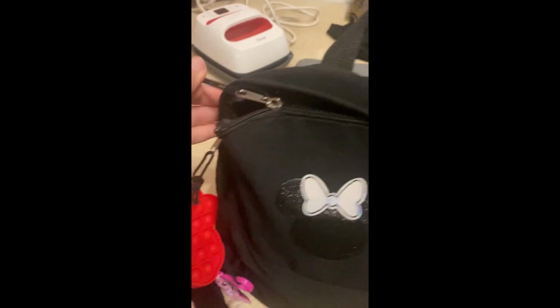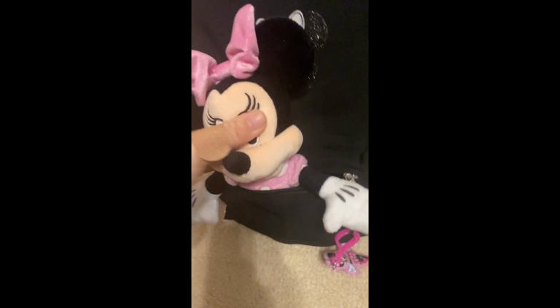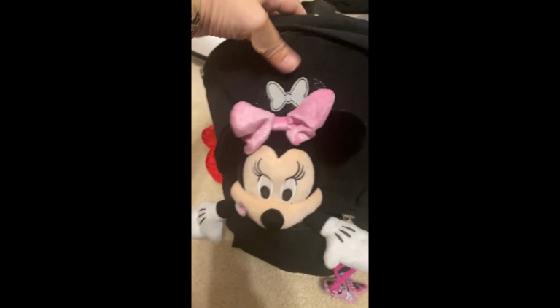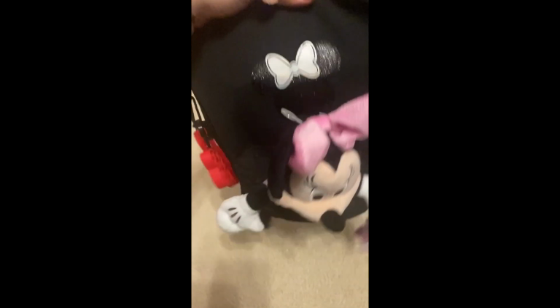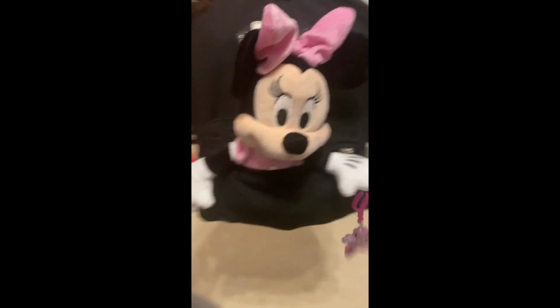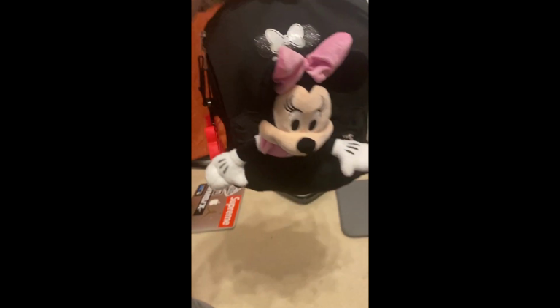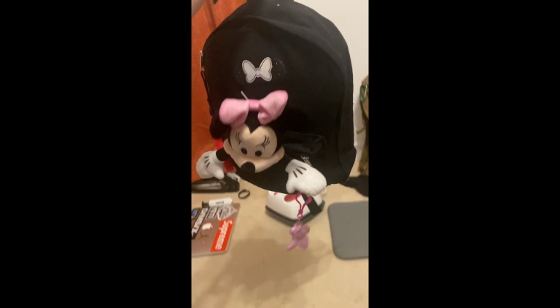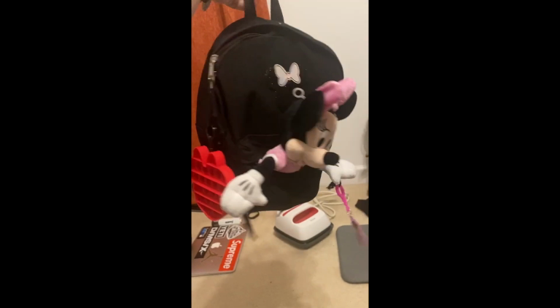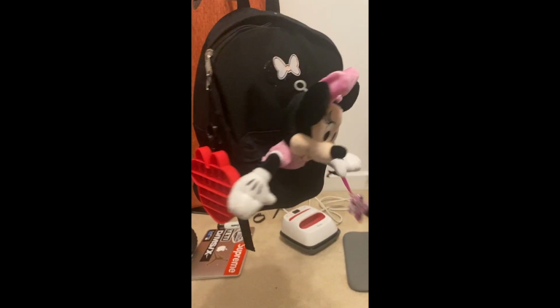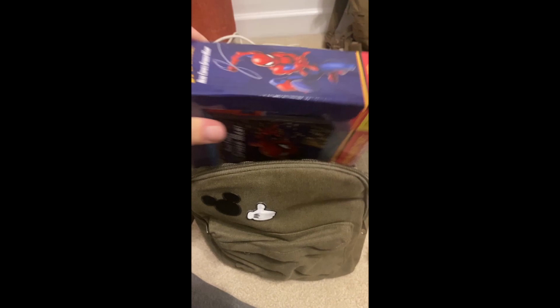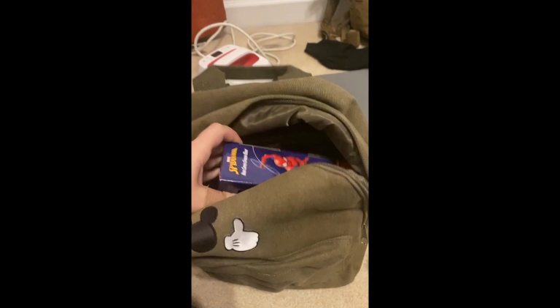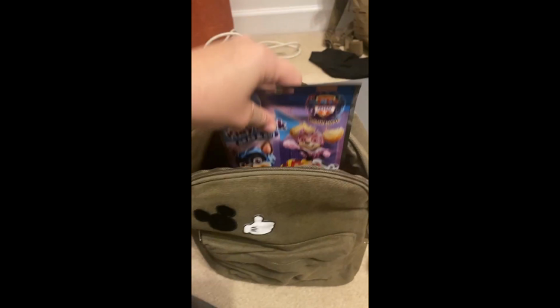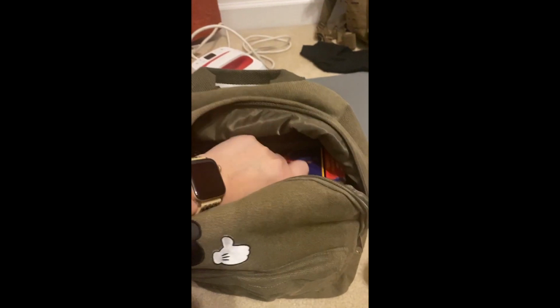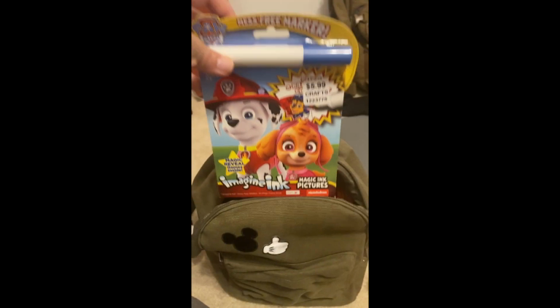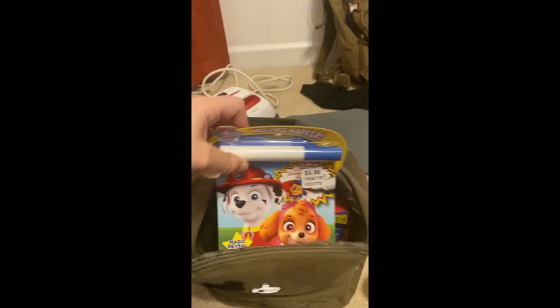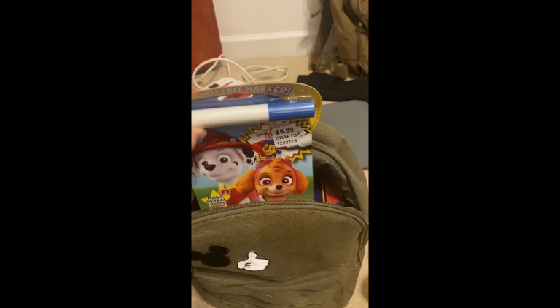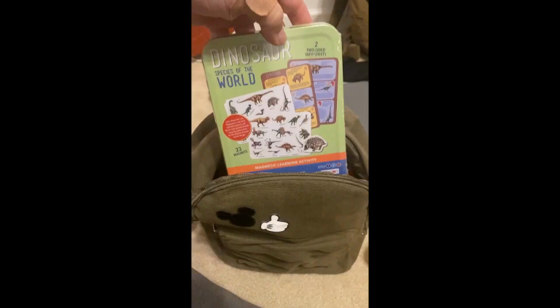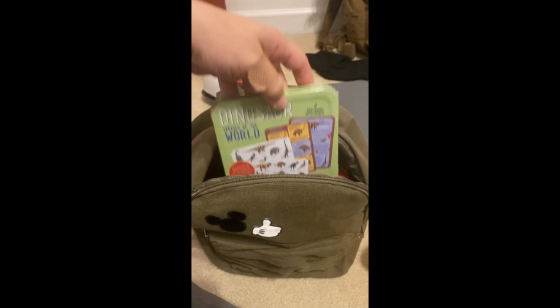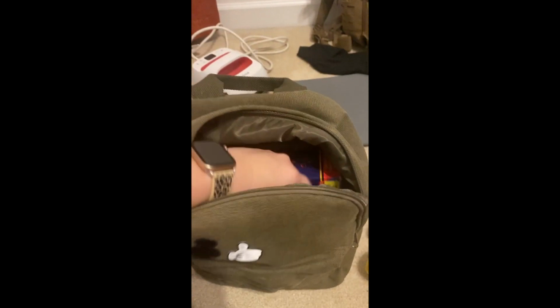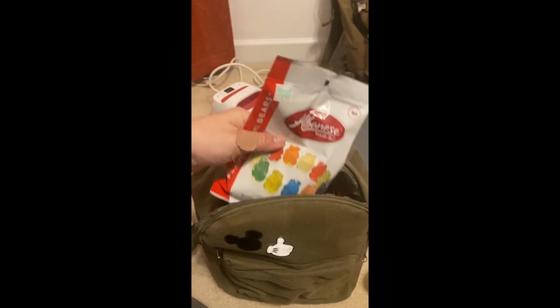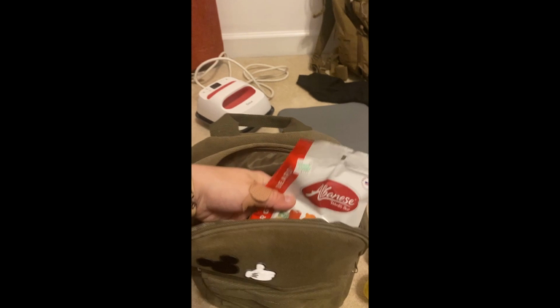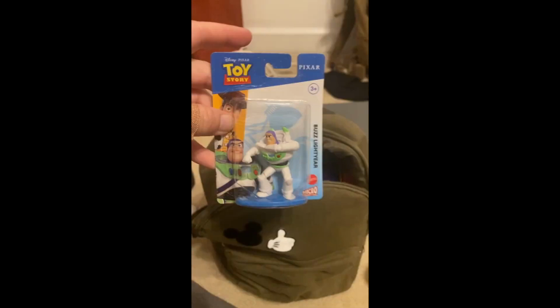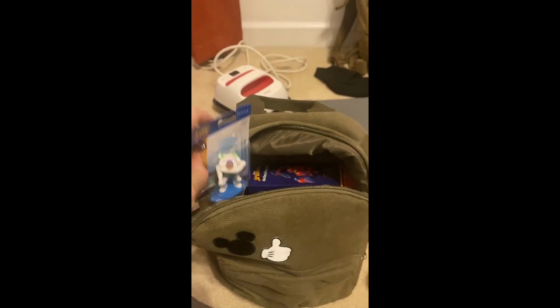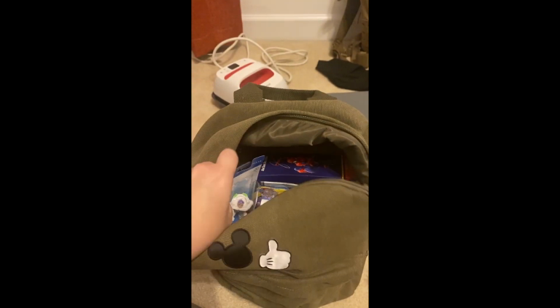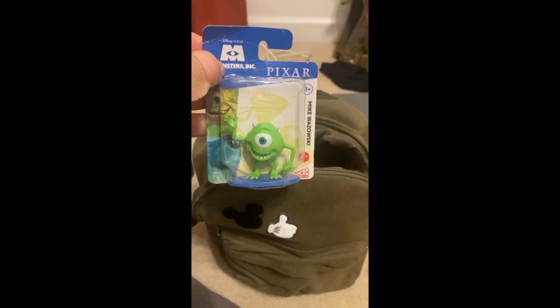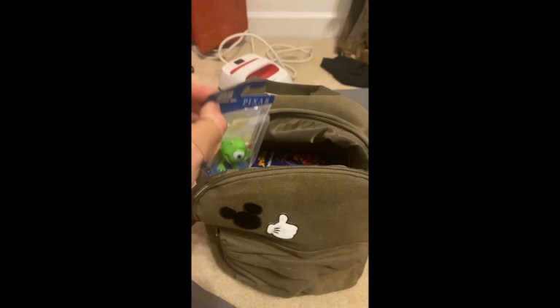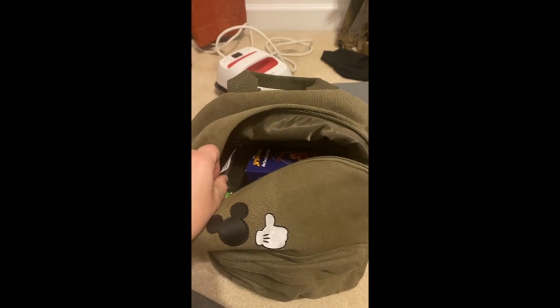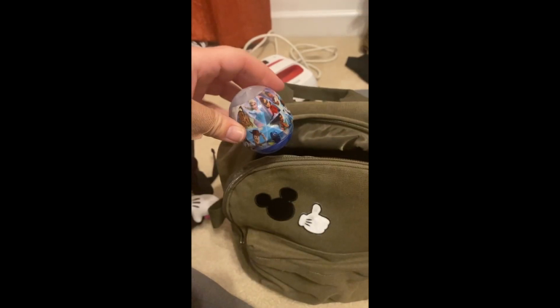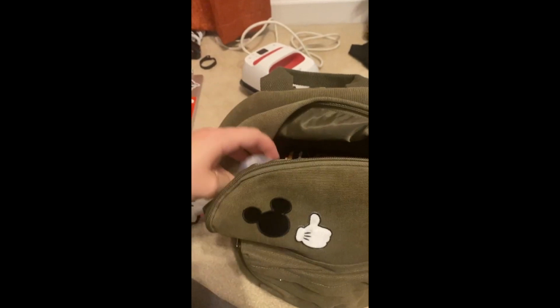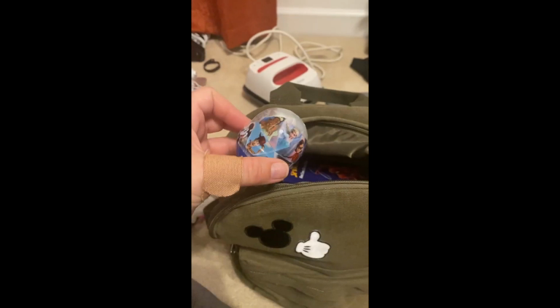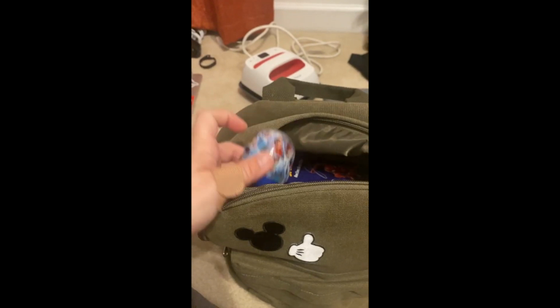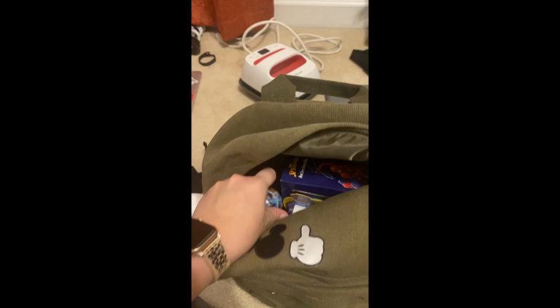NC Party Pals — if you're in the Goldsboro area, she is amazing. April is so good at what she does. I had Mickey and Minnie come to our house and invite the kids to their home using these bags, and this was how my kids found out we were going to Disney.